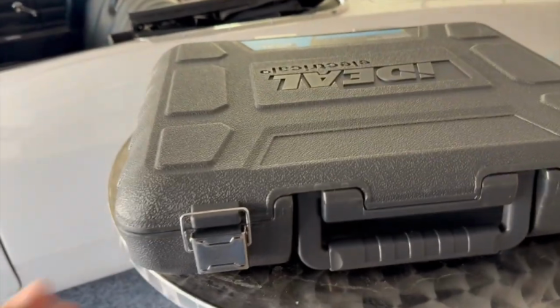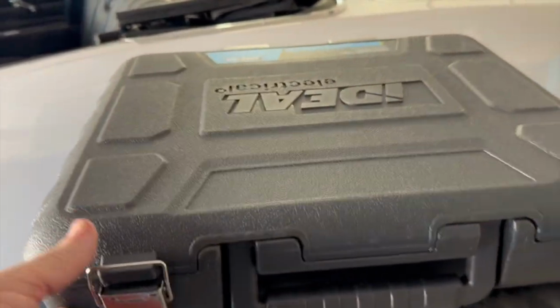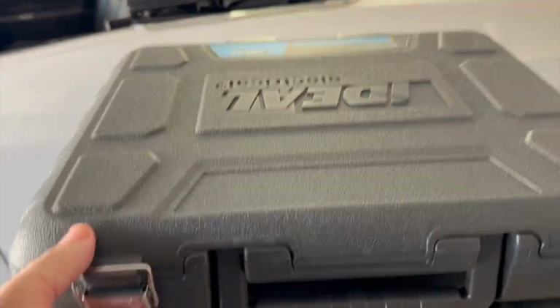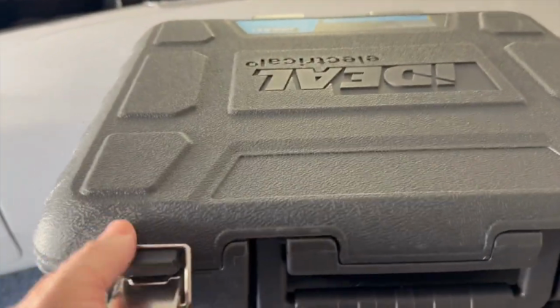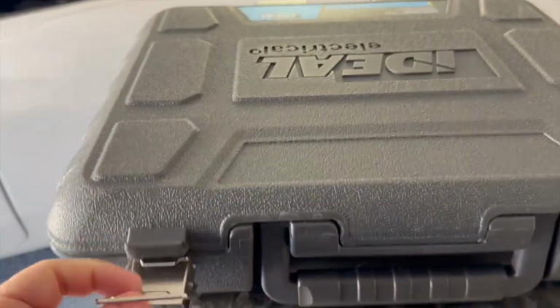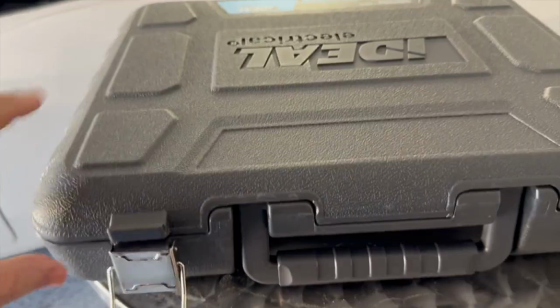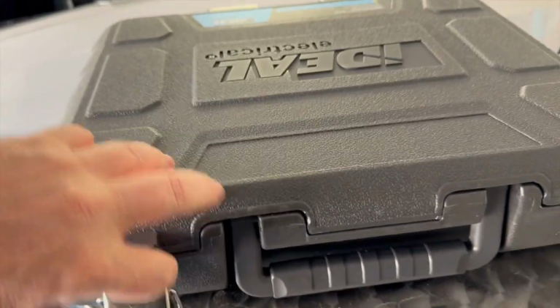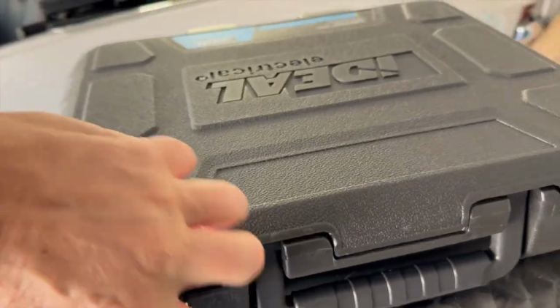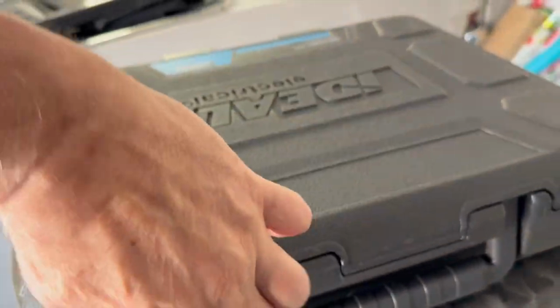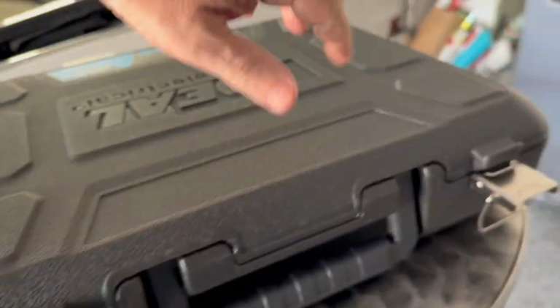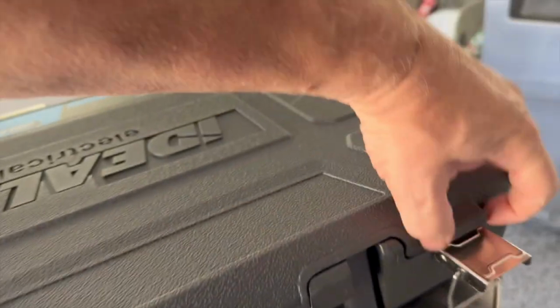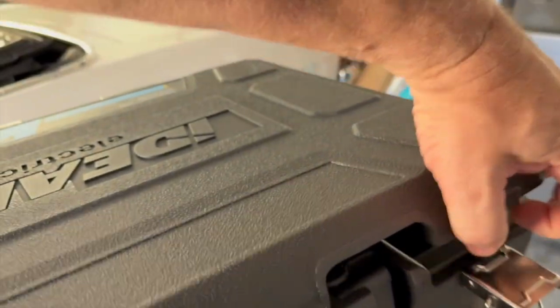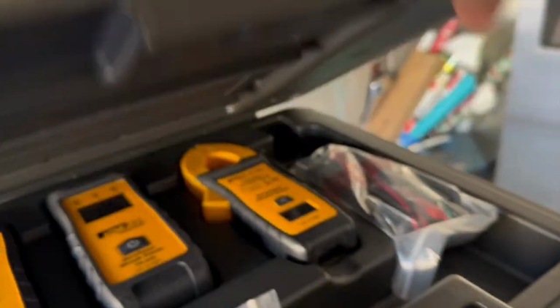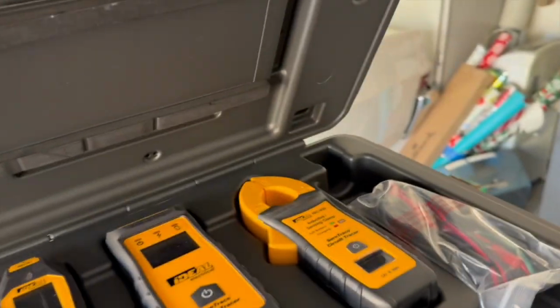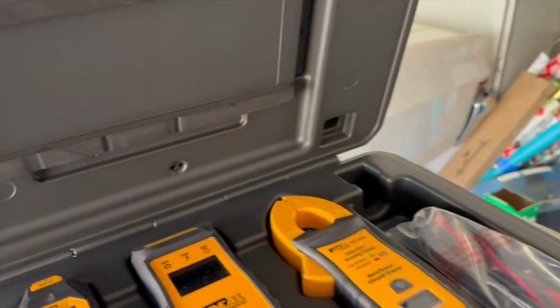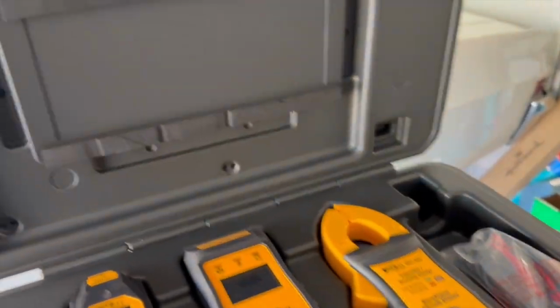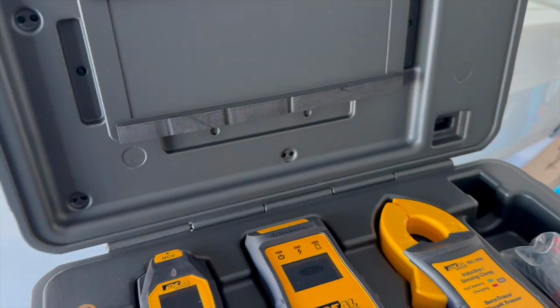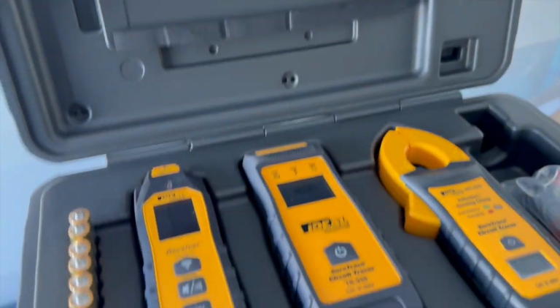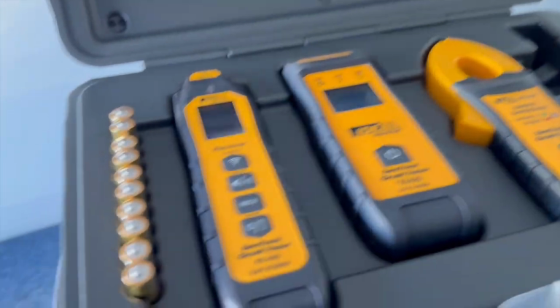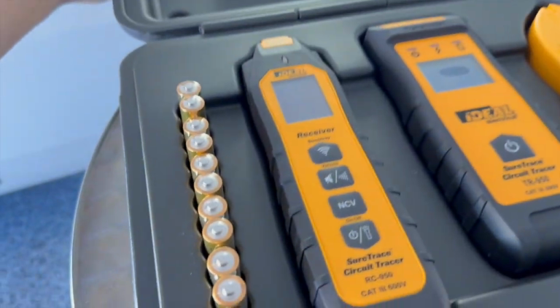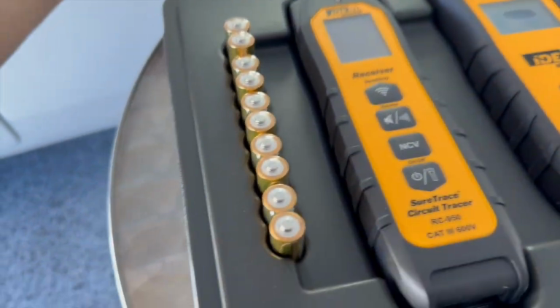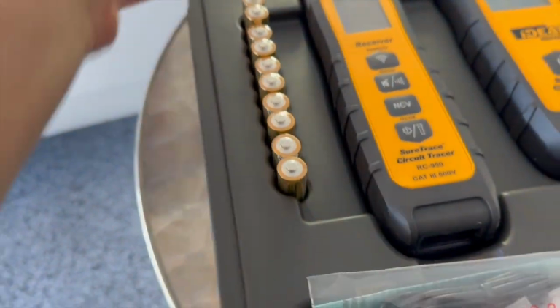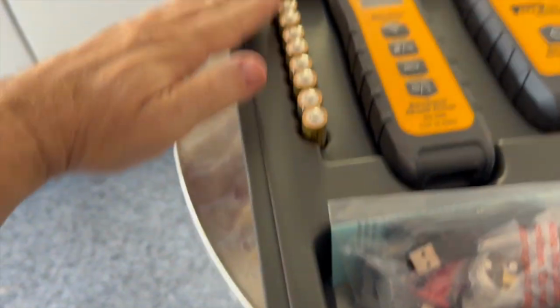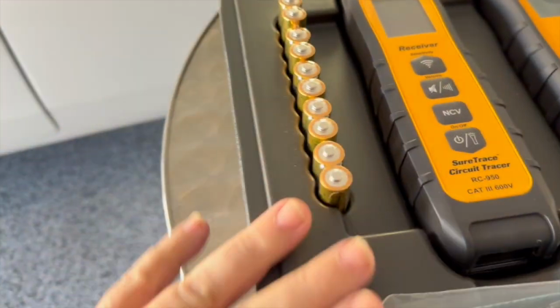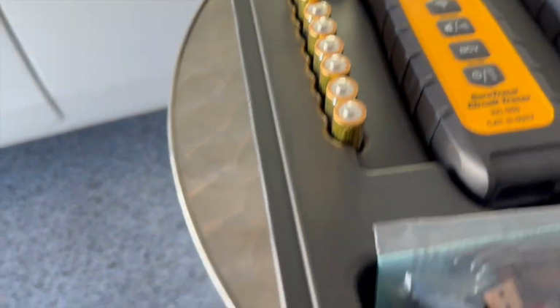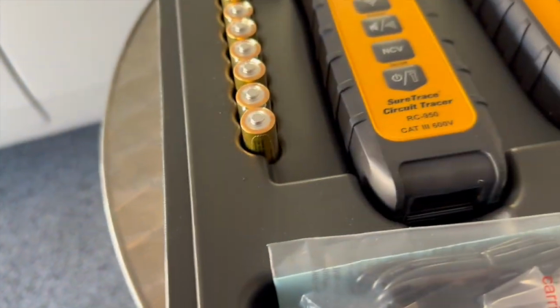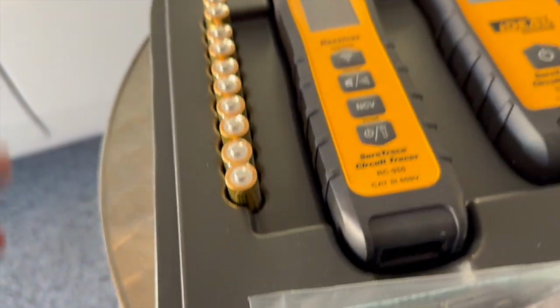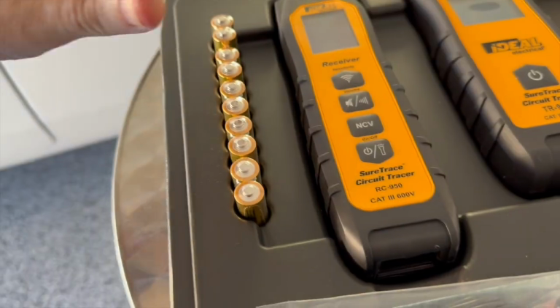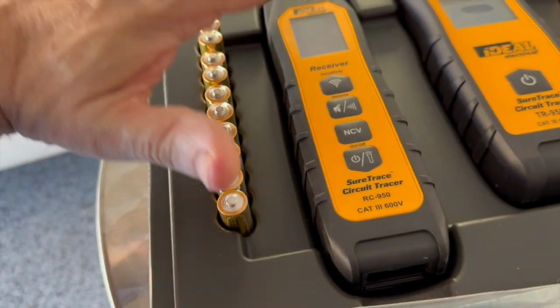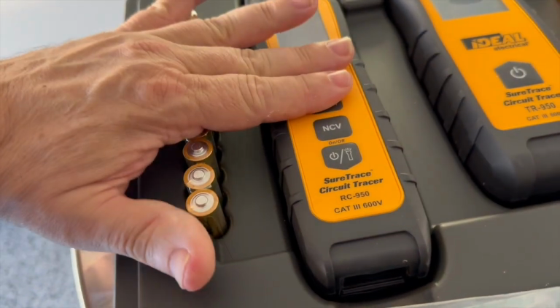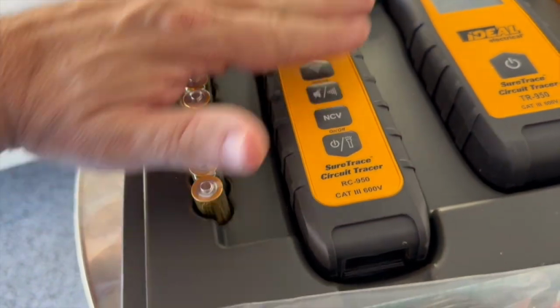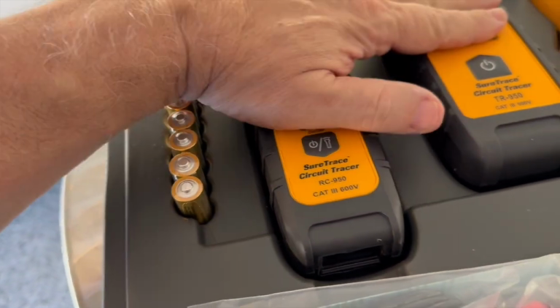Like I showed you before, beautiful hardshell case. There we are — crown jewels. Comes with all your extra batteries, everything that you're going to need. Here's your receiver and your transmitter.